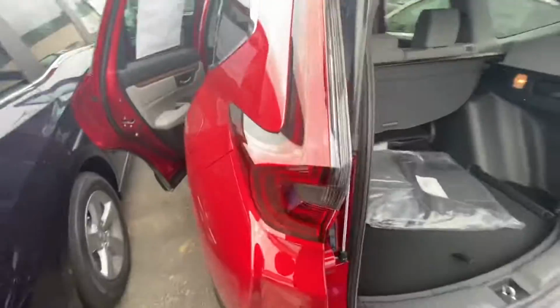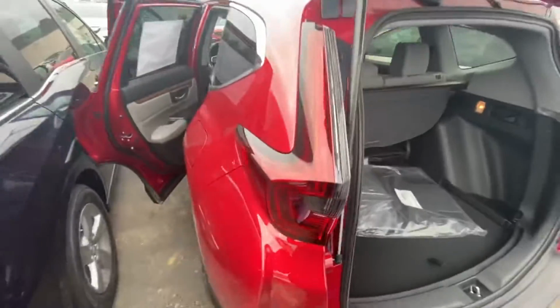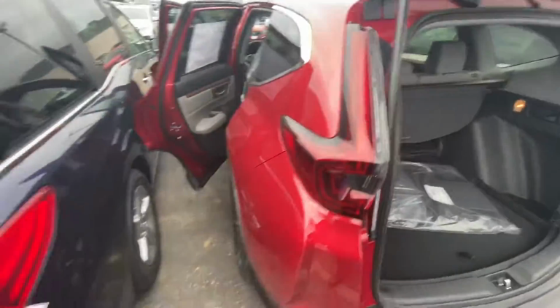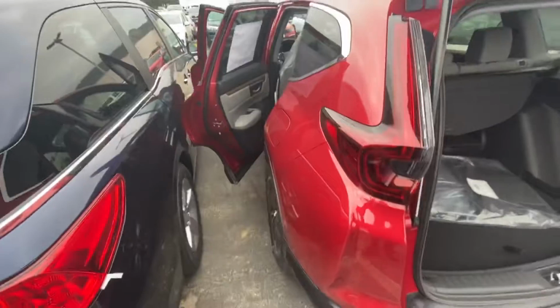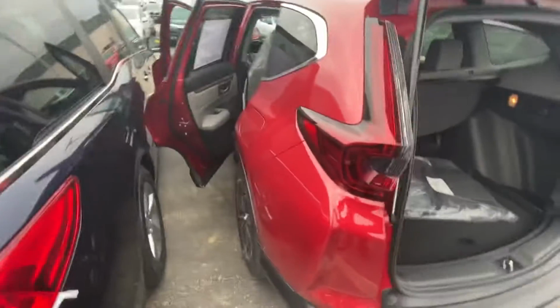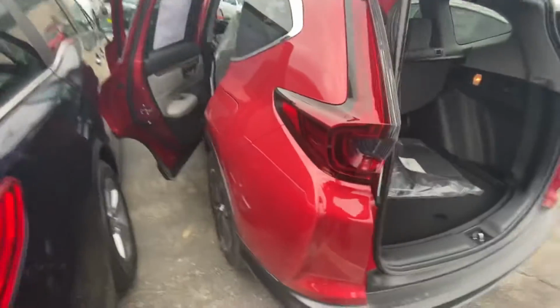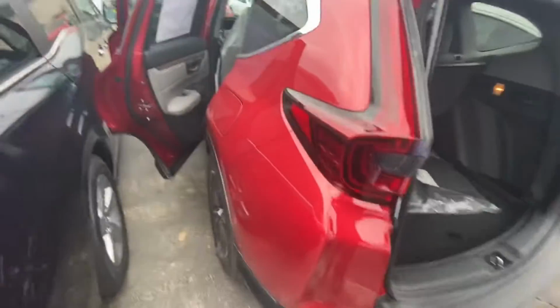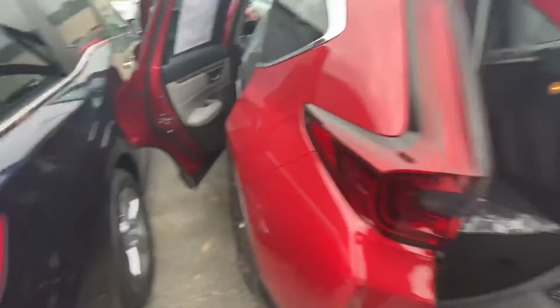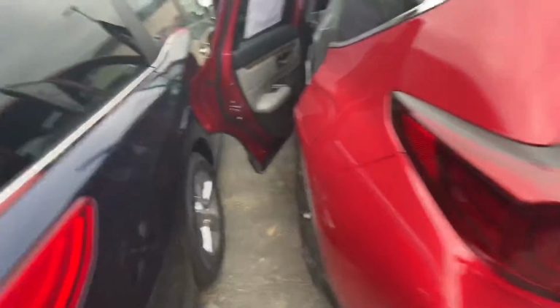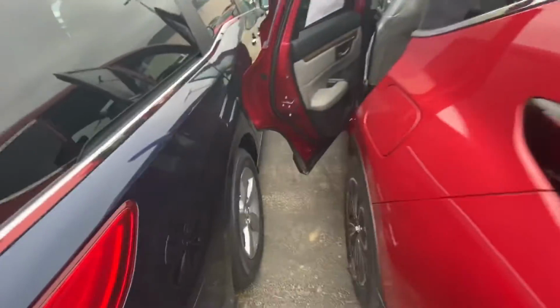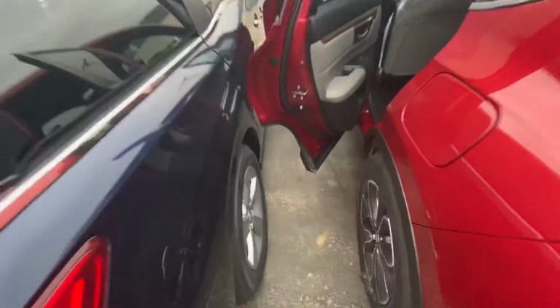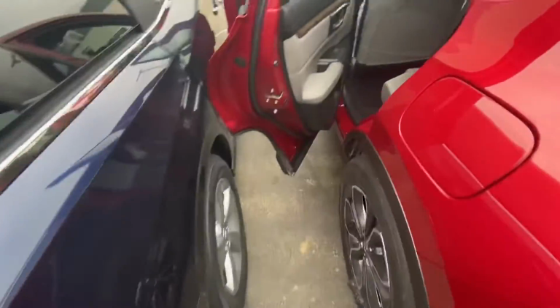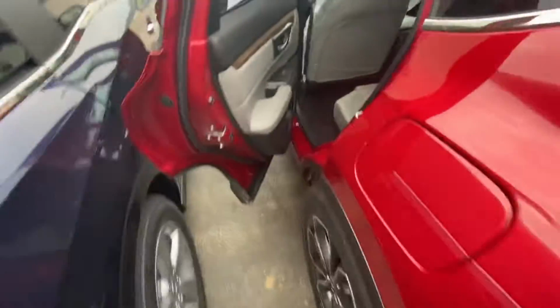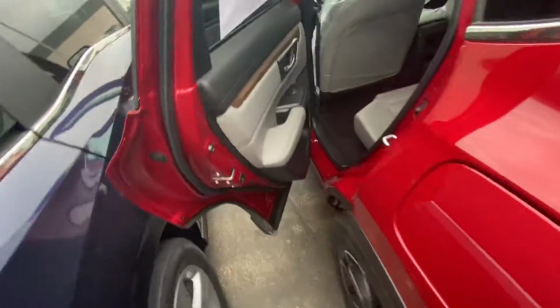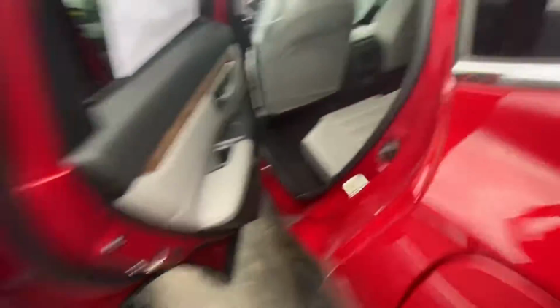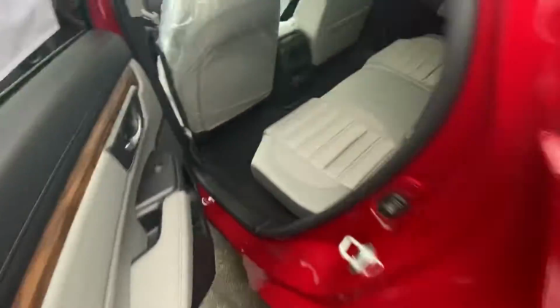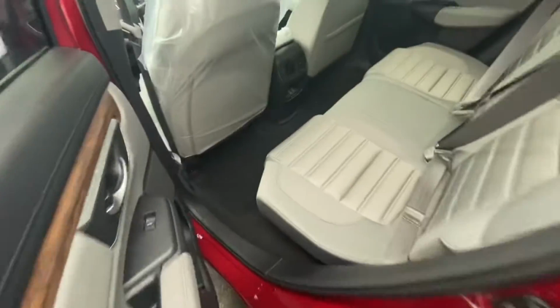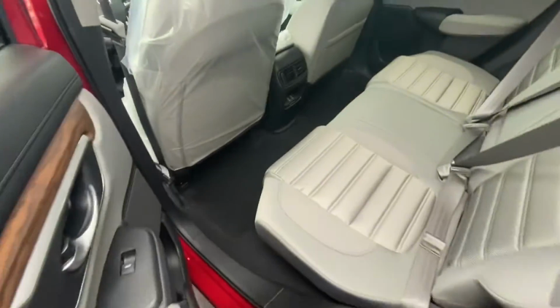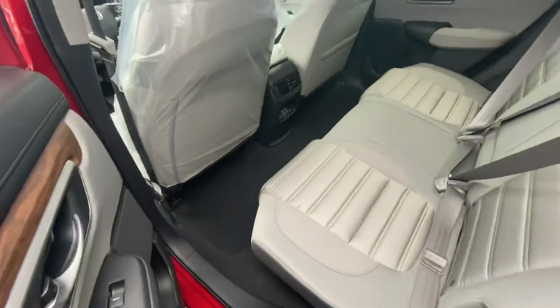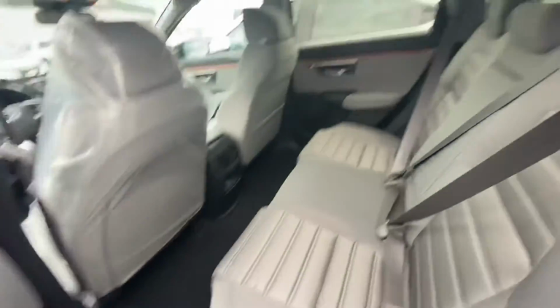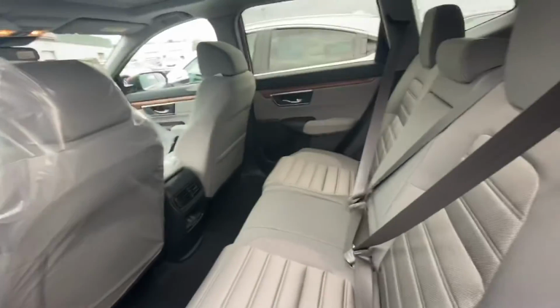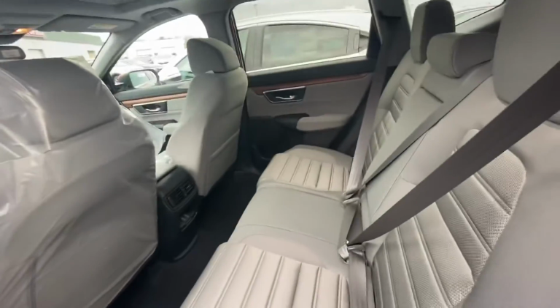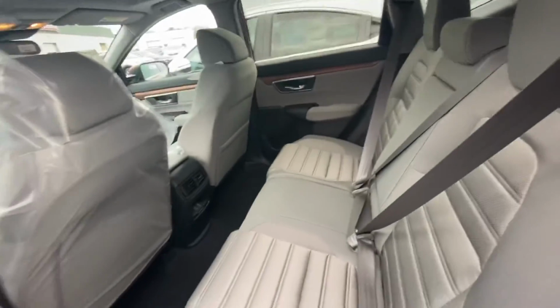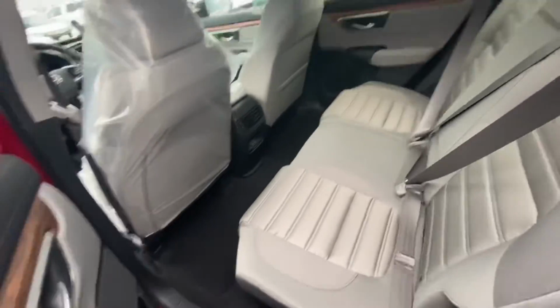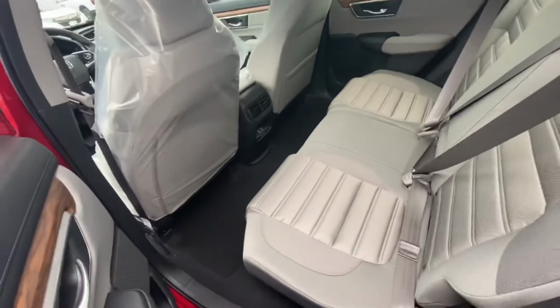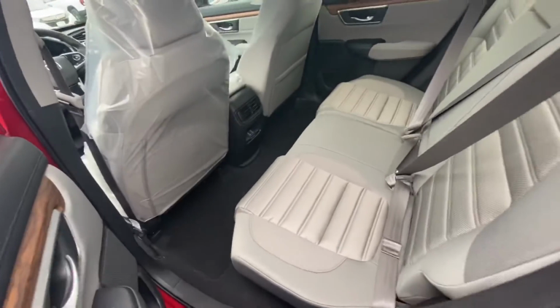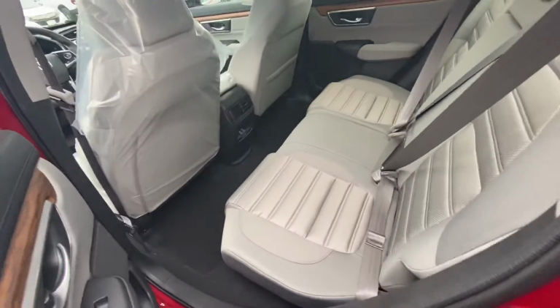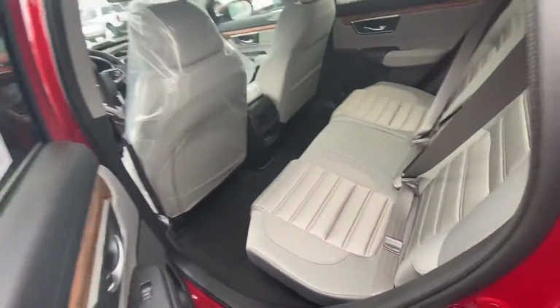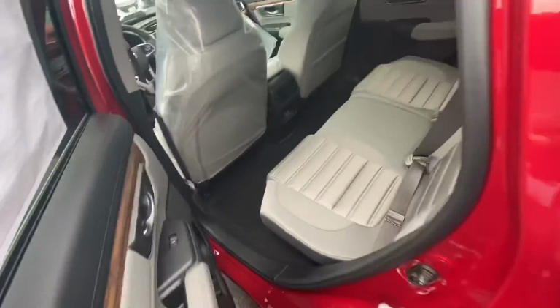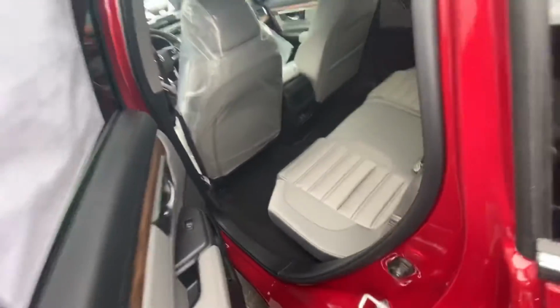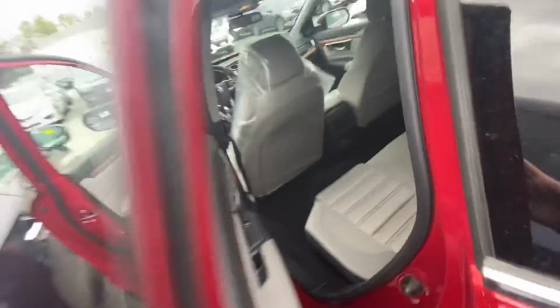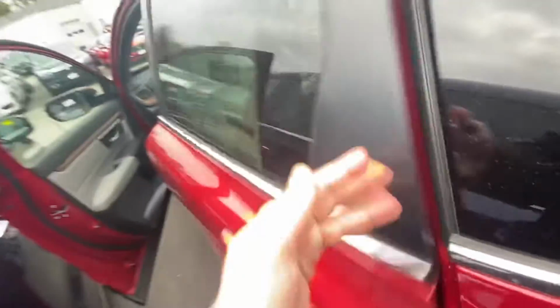We bring you over to the backseat. You have plenty of legroom as well as headroom for your guests. Nice gray interior.